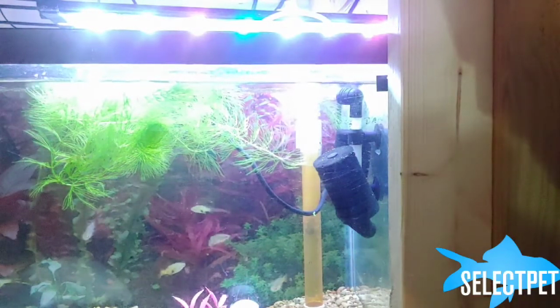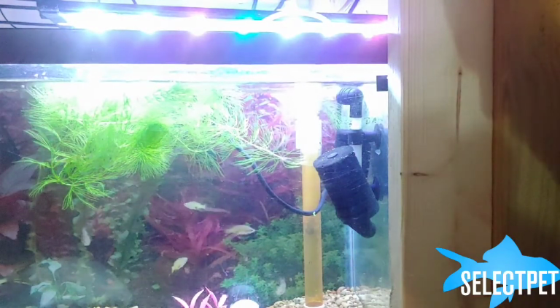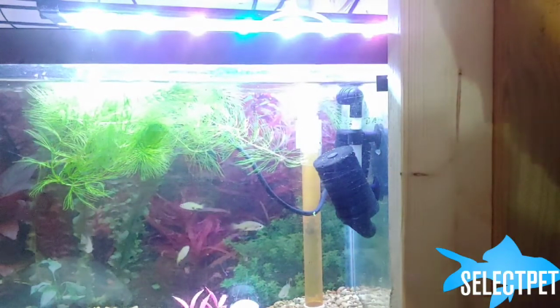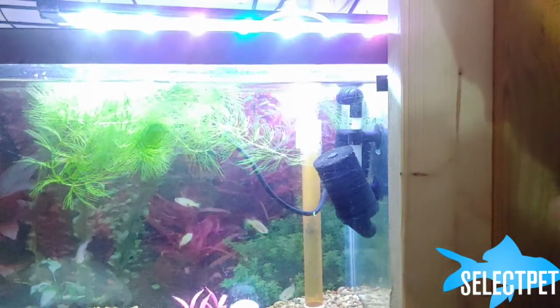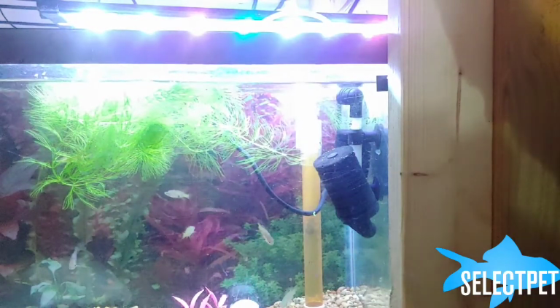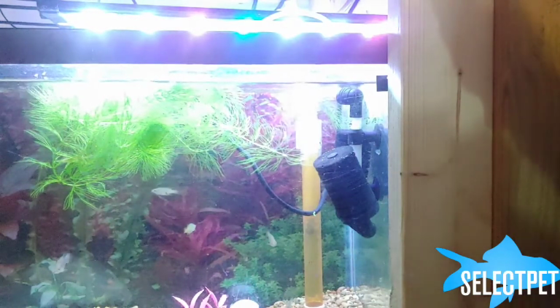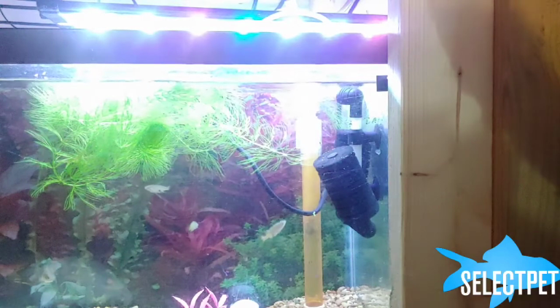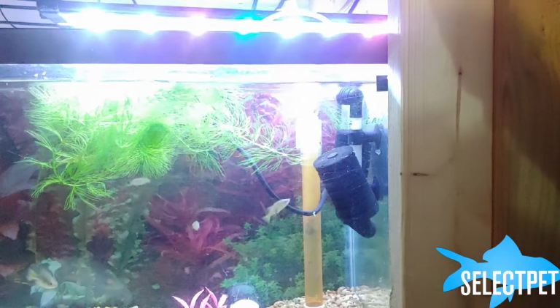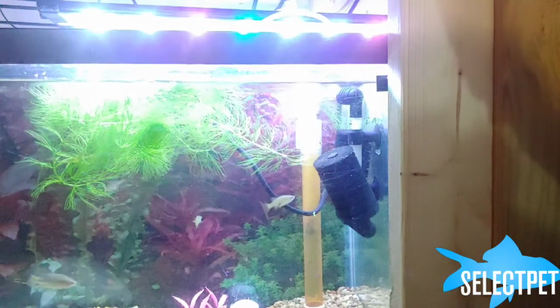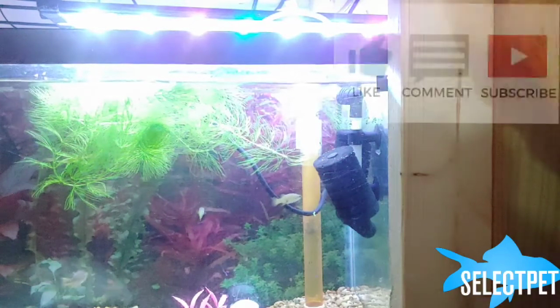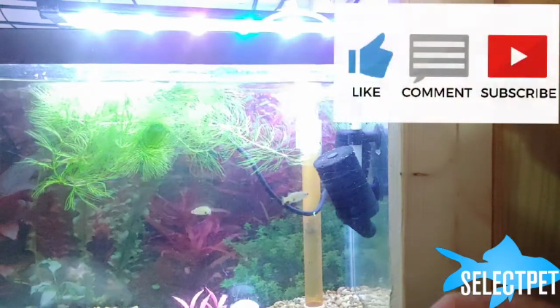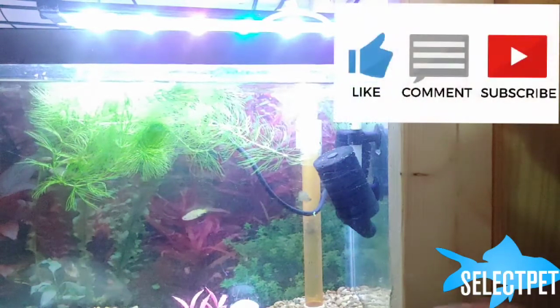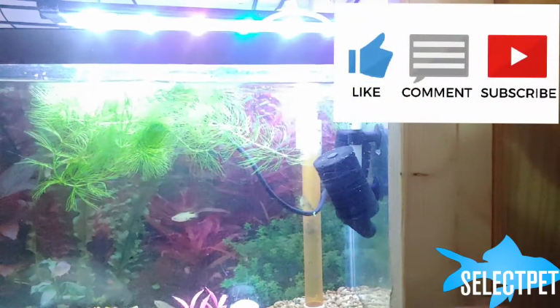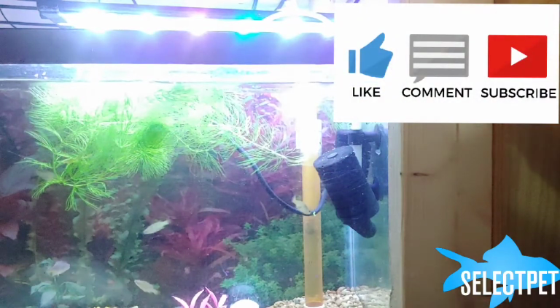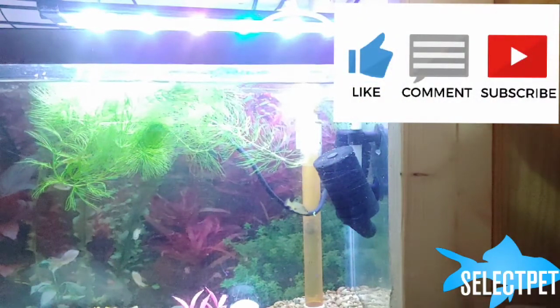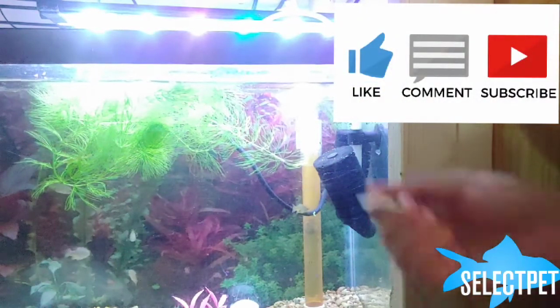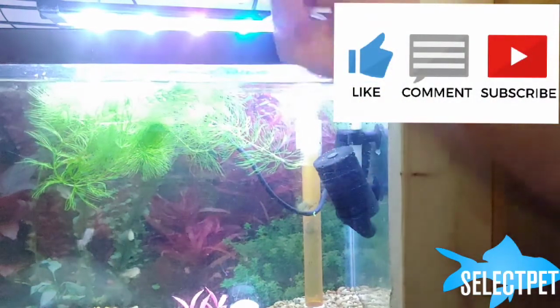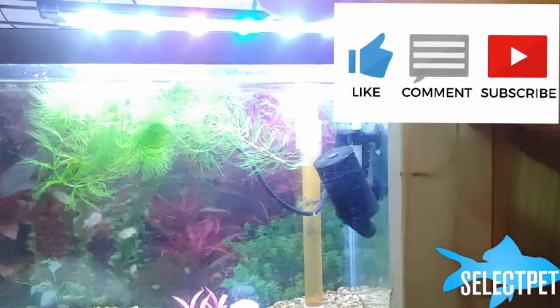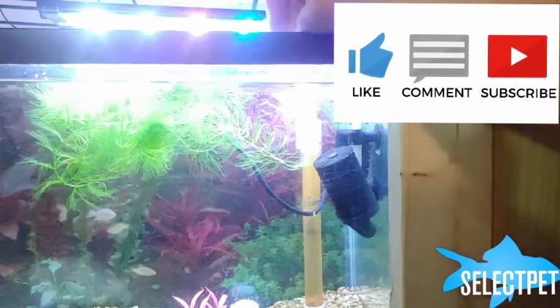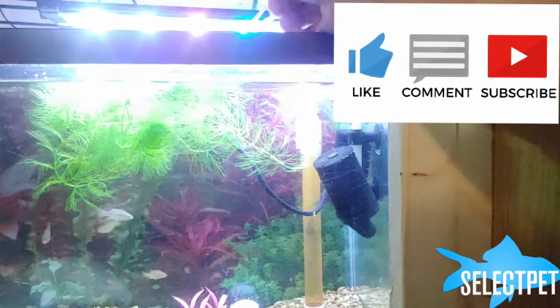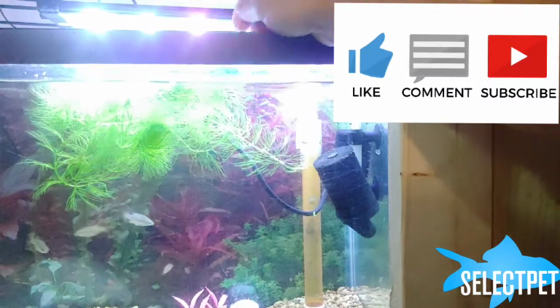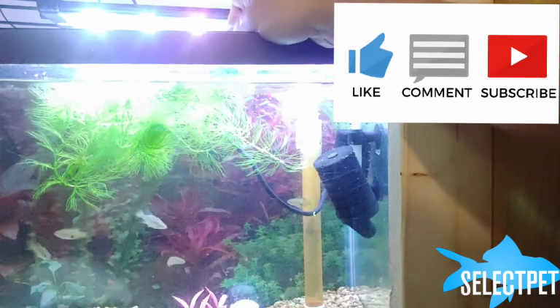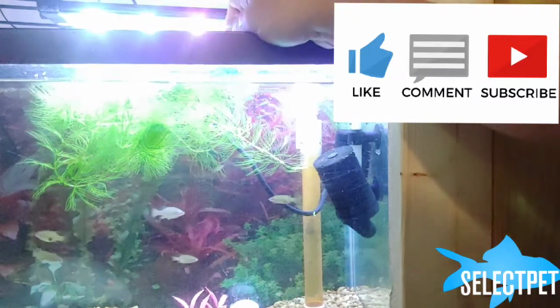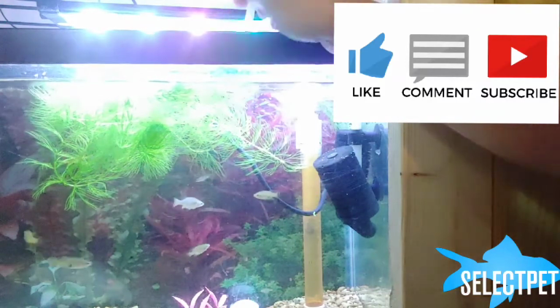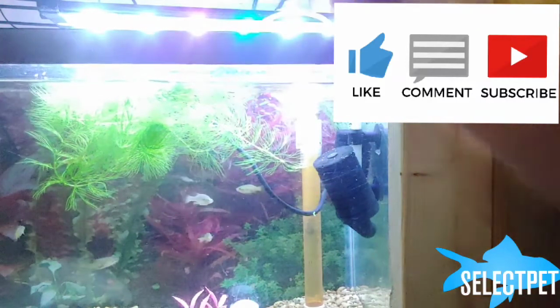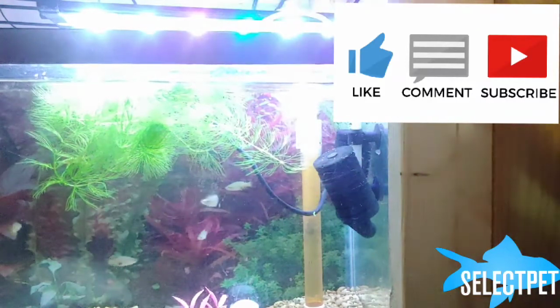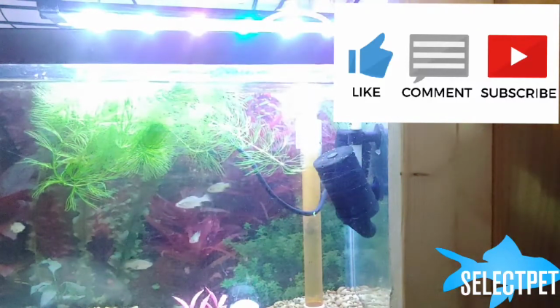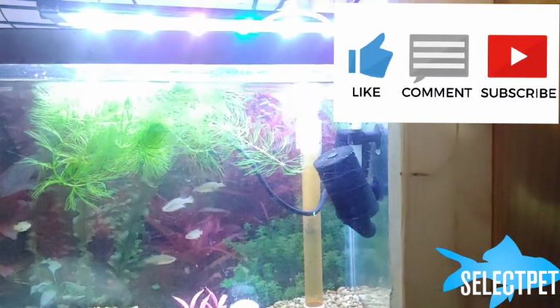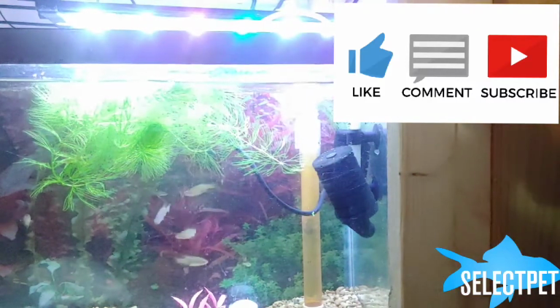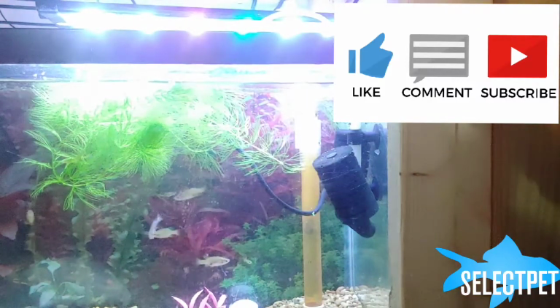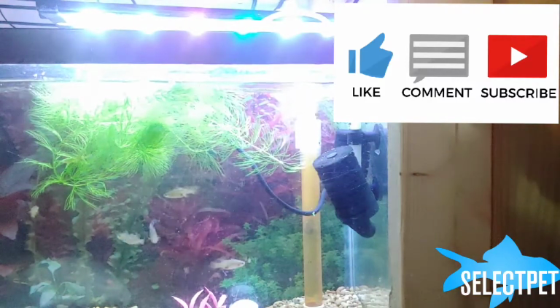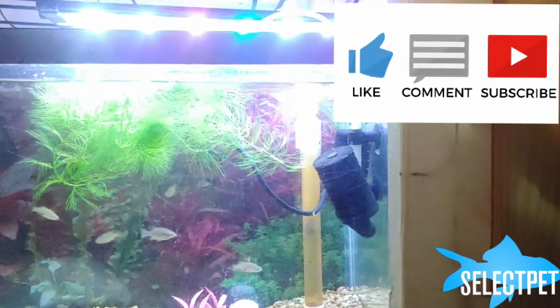Until then, if you haven't subscribed, go ahead and hit that subscribe button if you want to see more stuff about fish. And the notification bell will tell you when I've uploaded stuff.